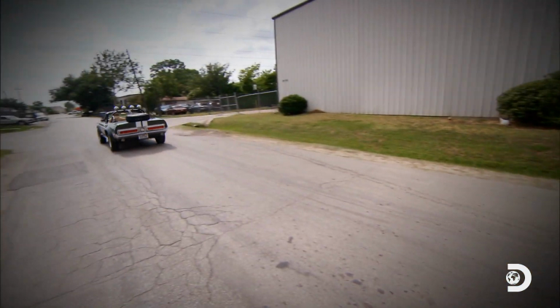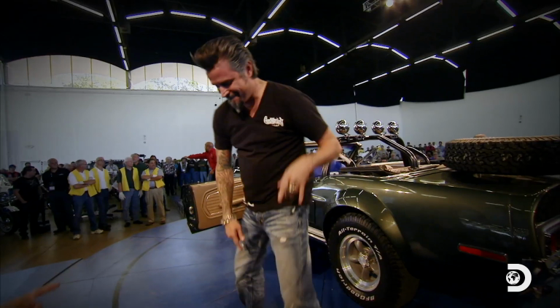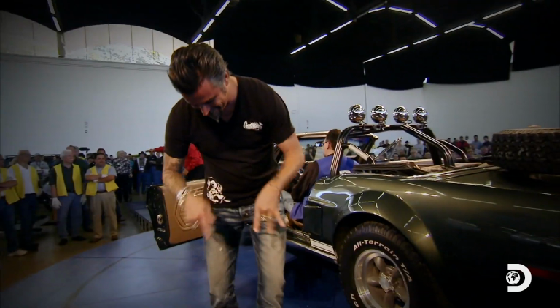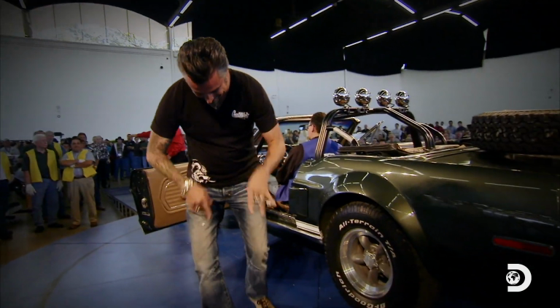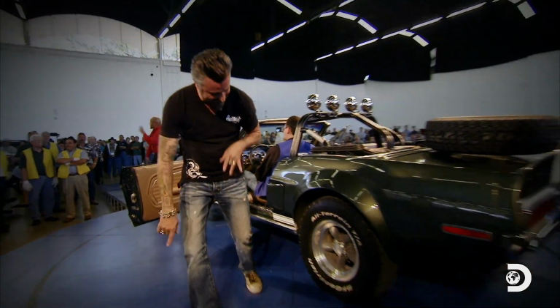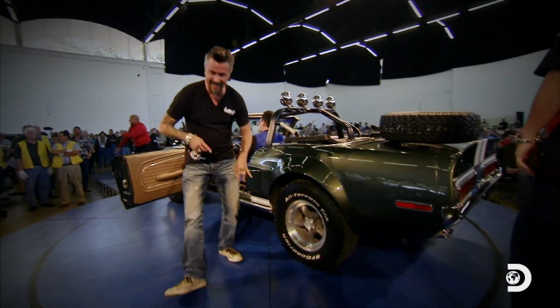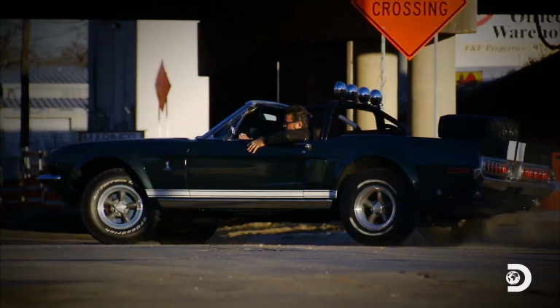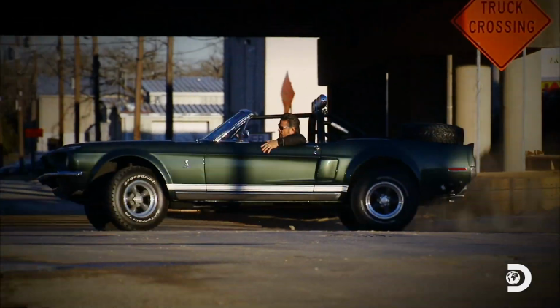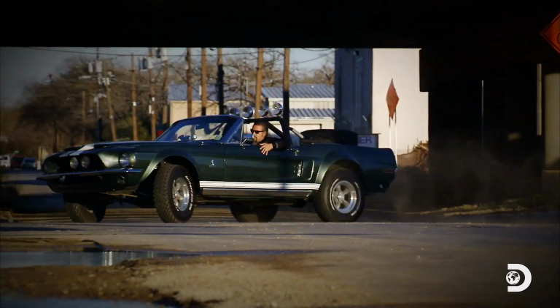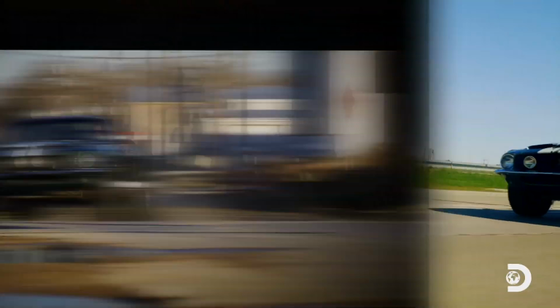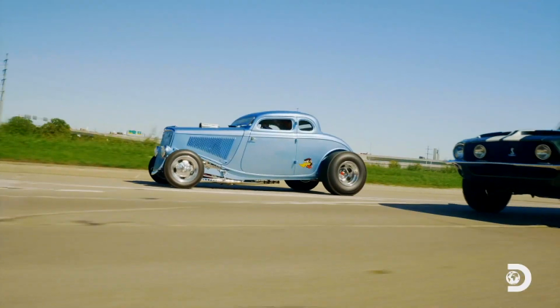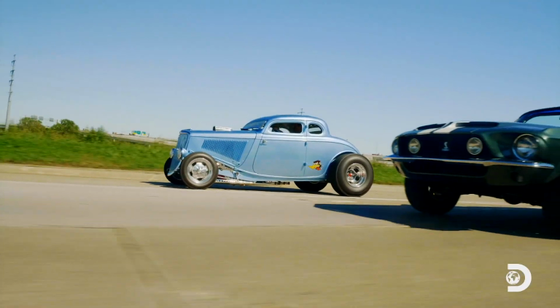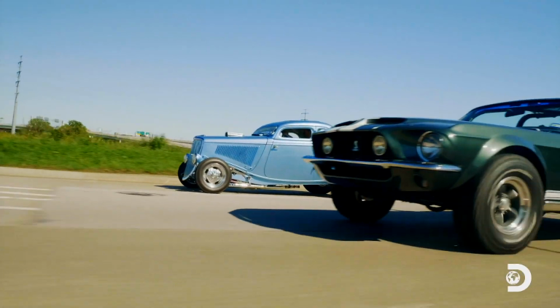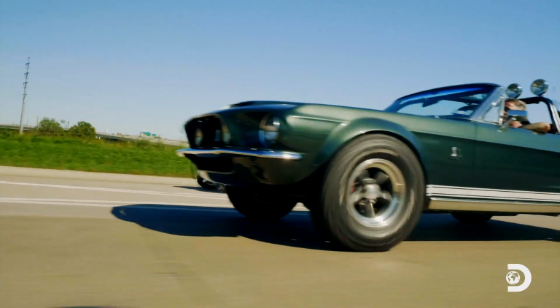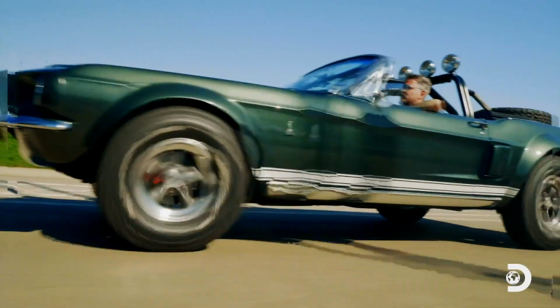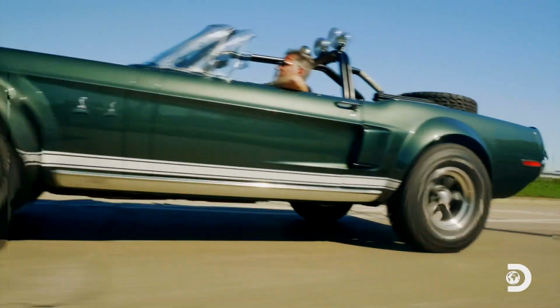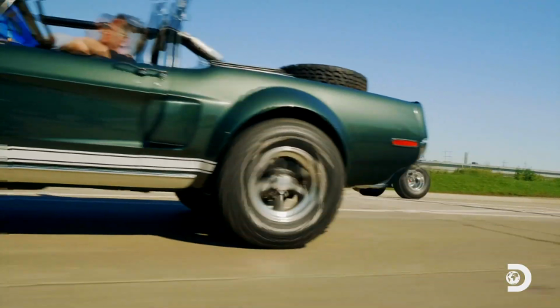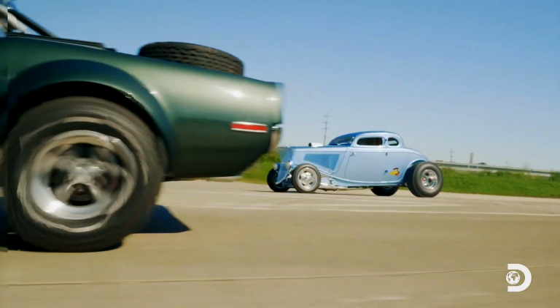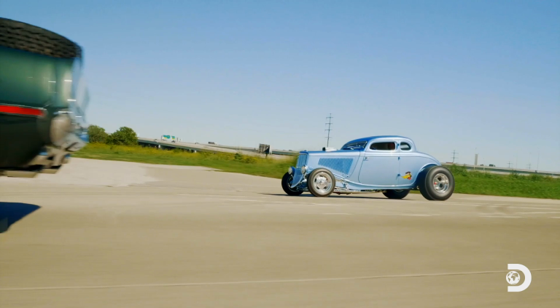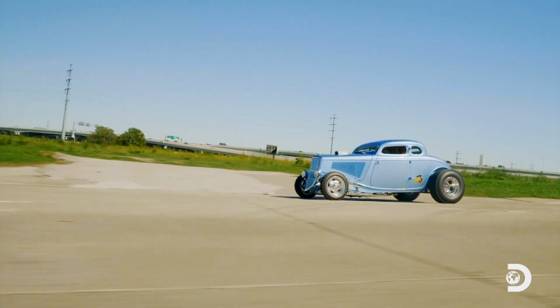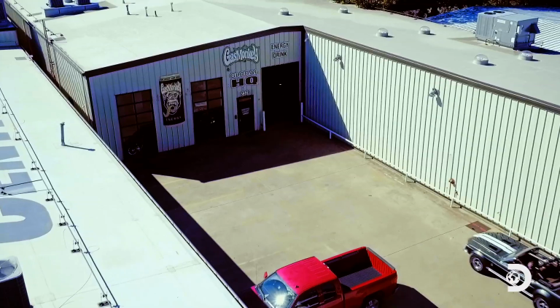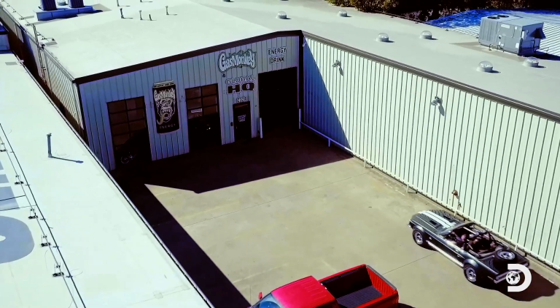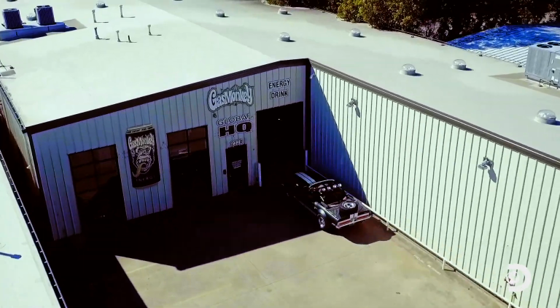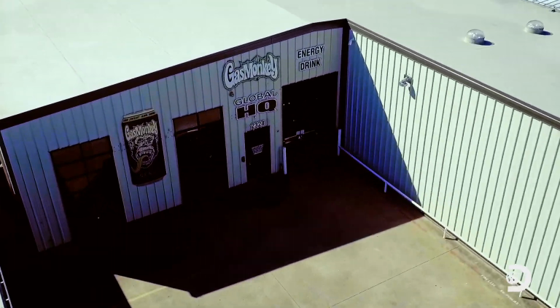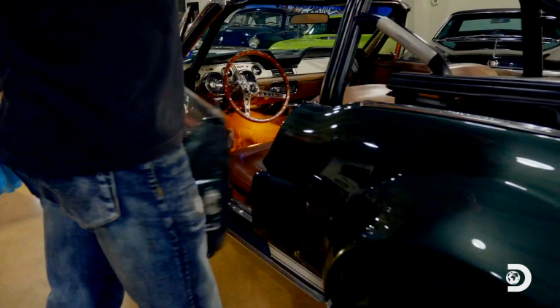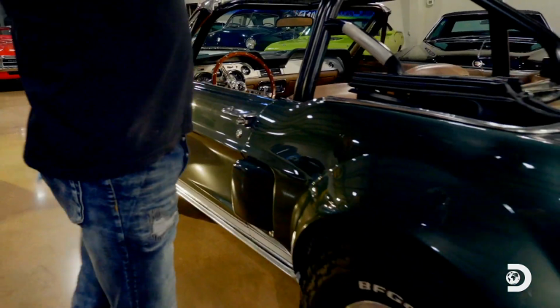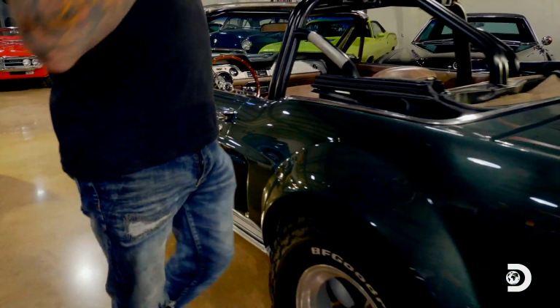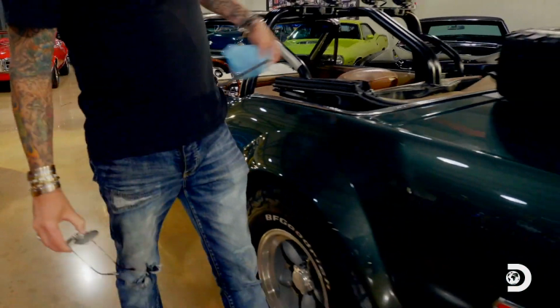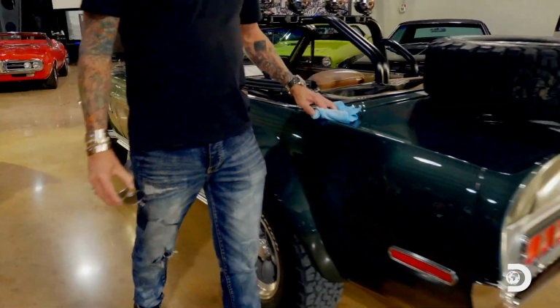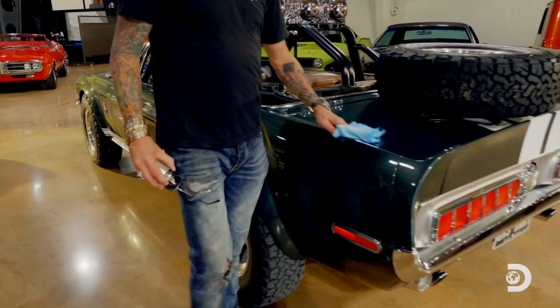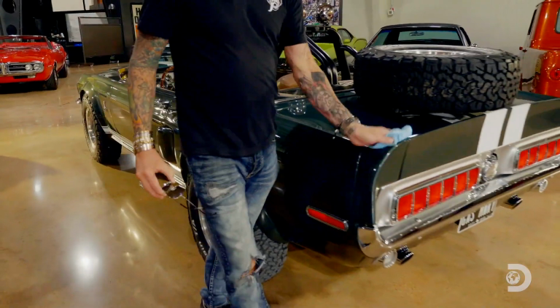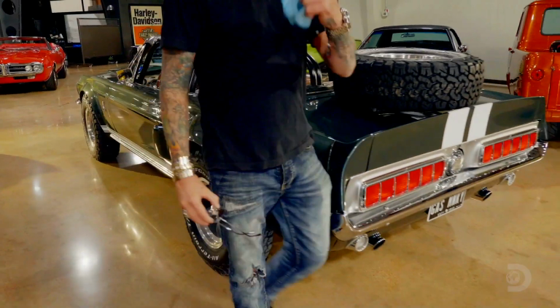This car has been with me through the years, the good times and the bad. And I'm glad we finally gave it the love it deserves. We set out to give my Mustang a new life, and as you can see, we nailed it.